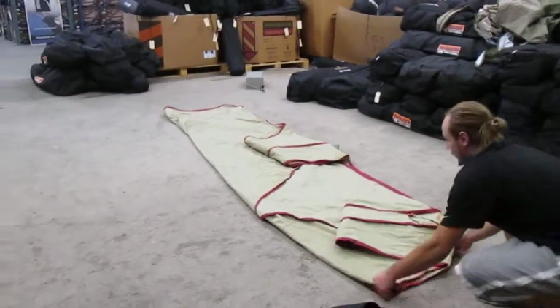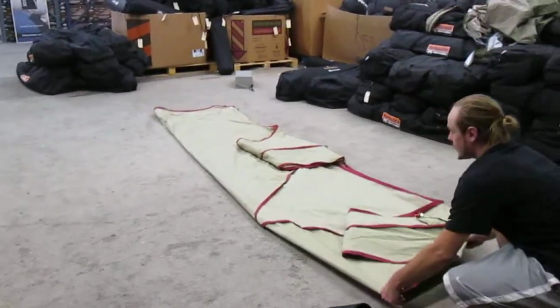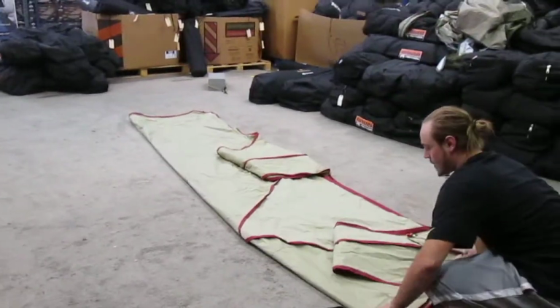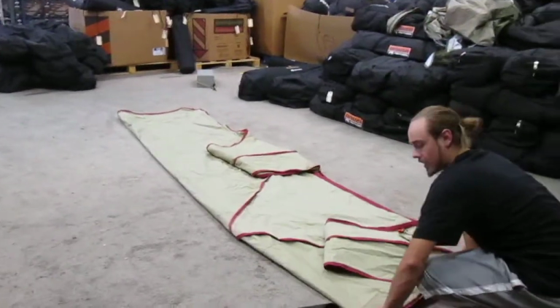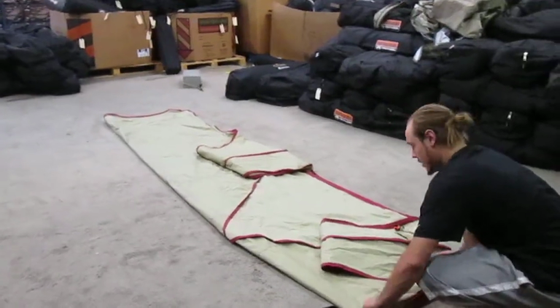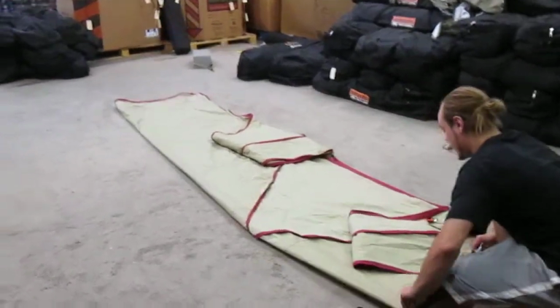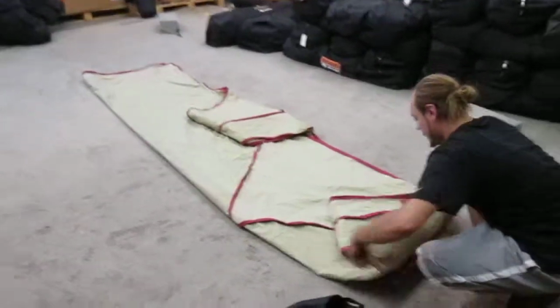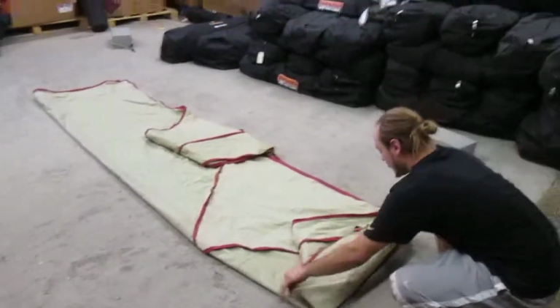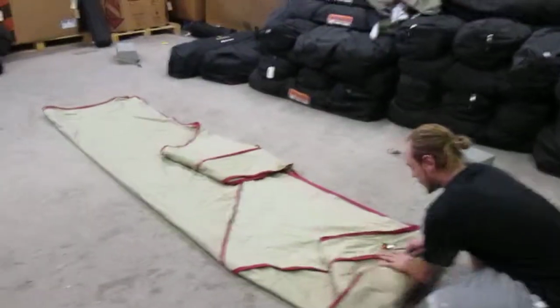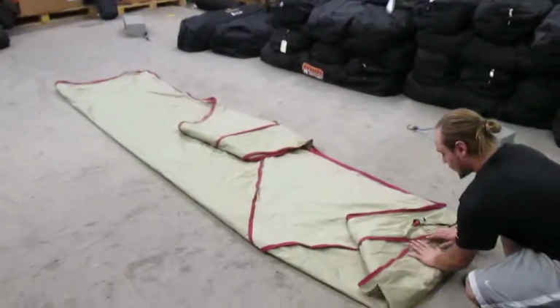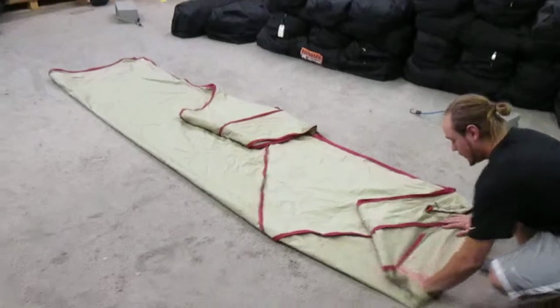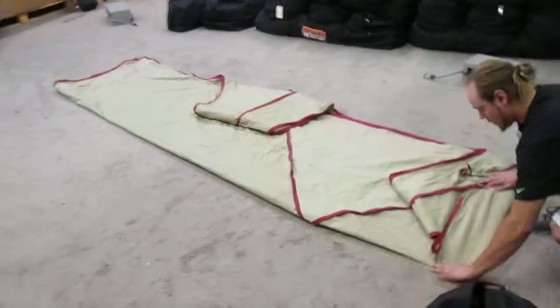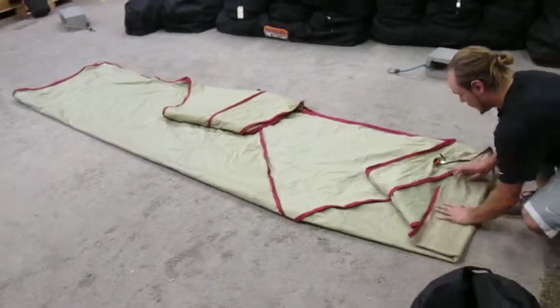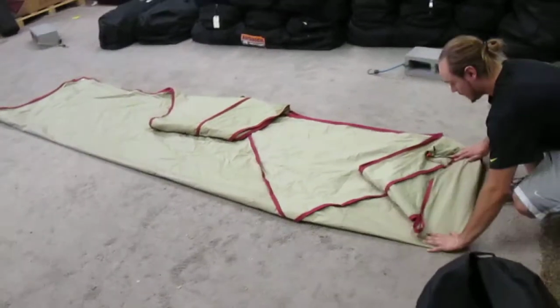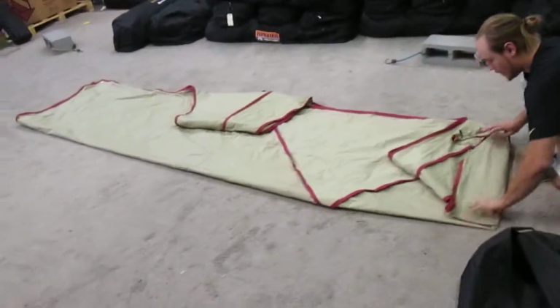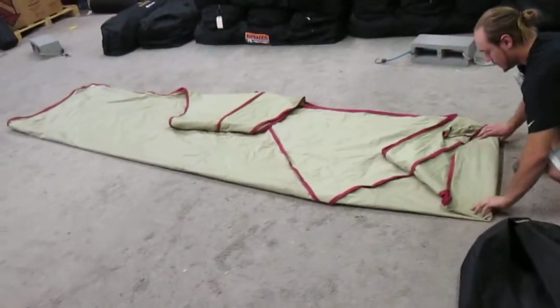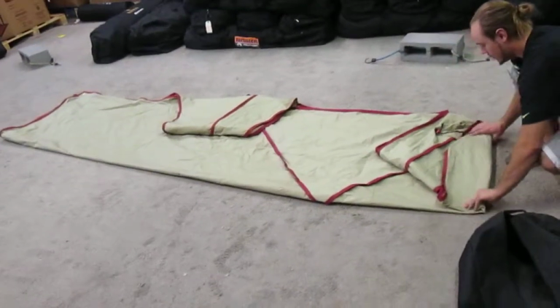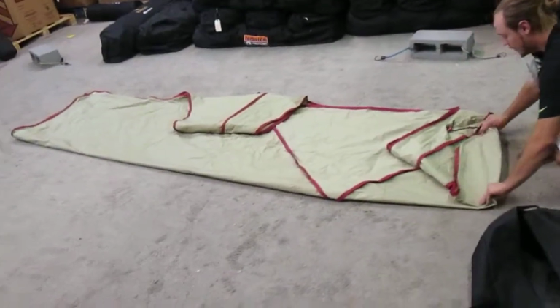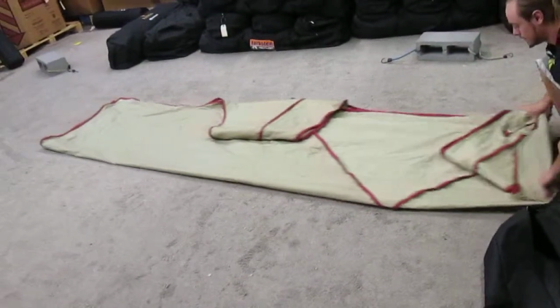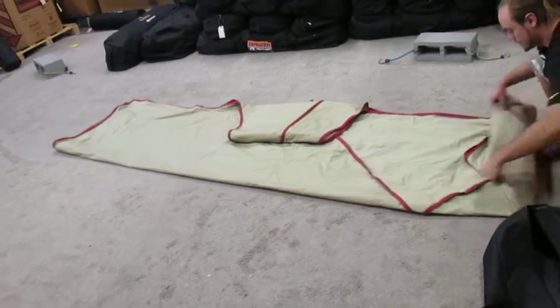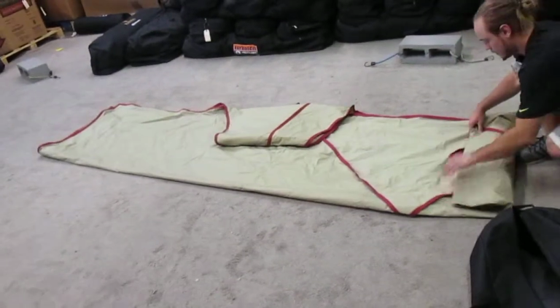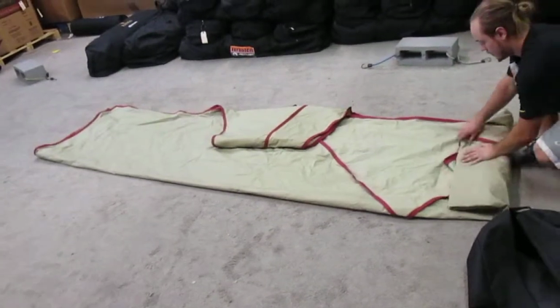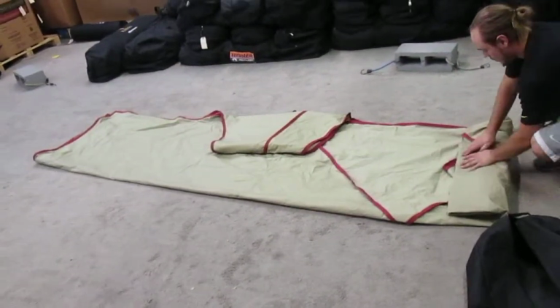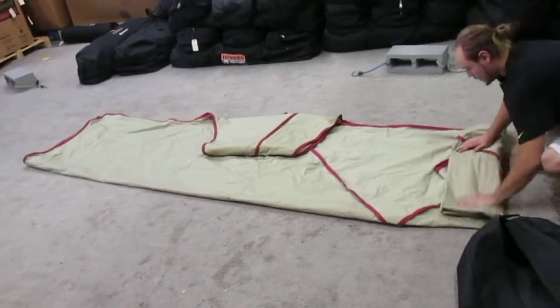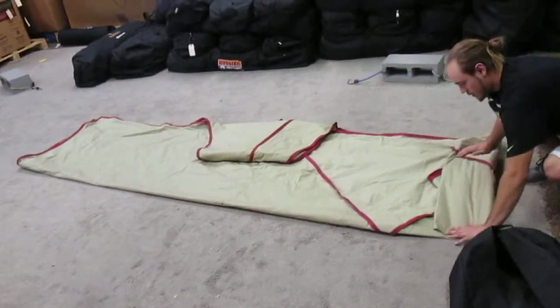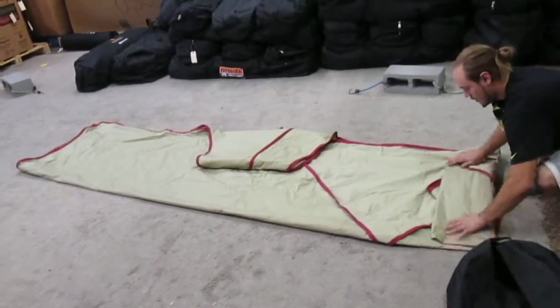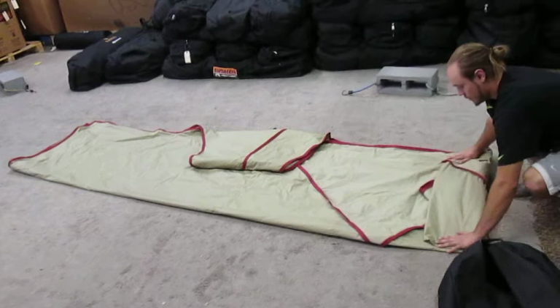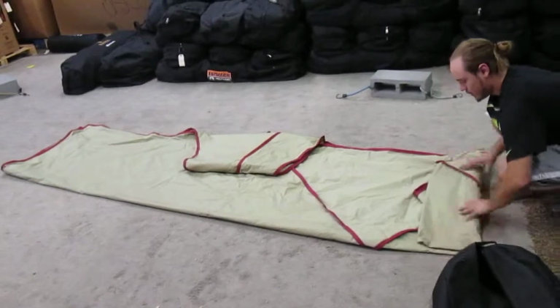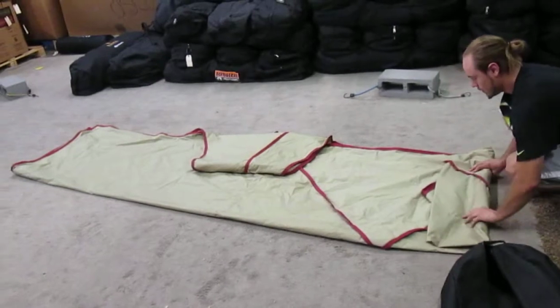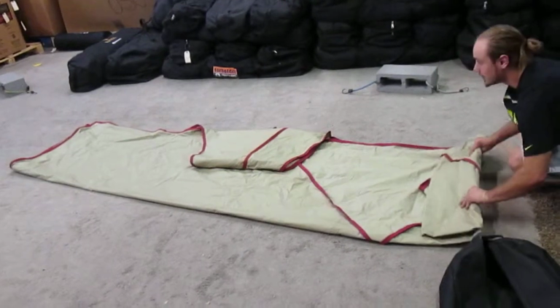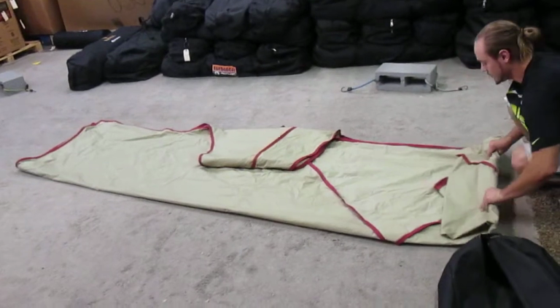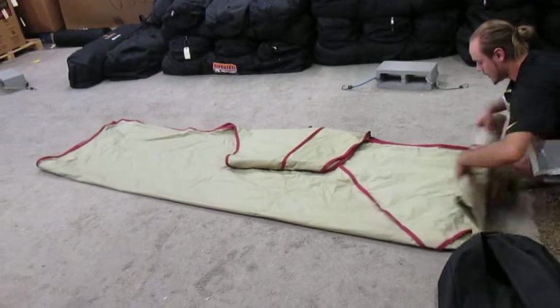Start from the back end, fold, fold, and then just roll it up.